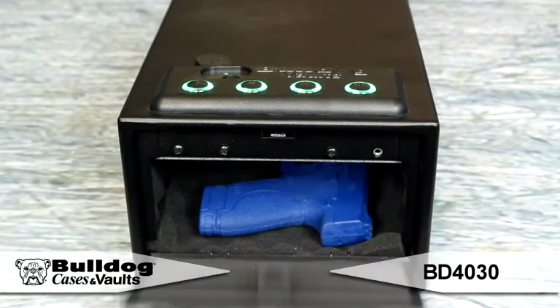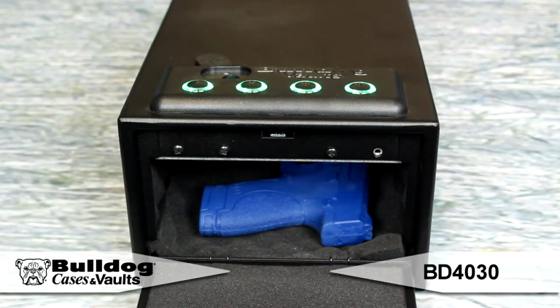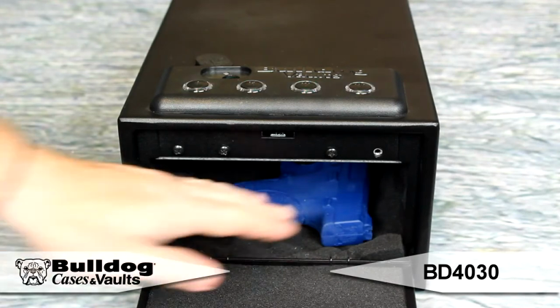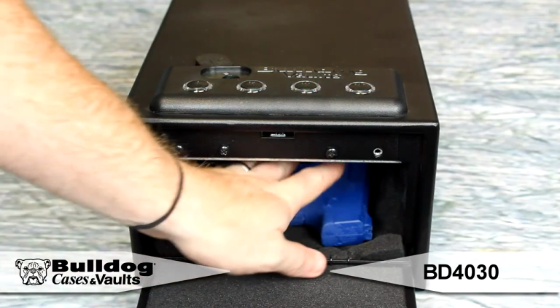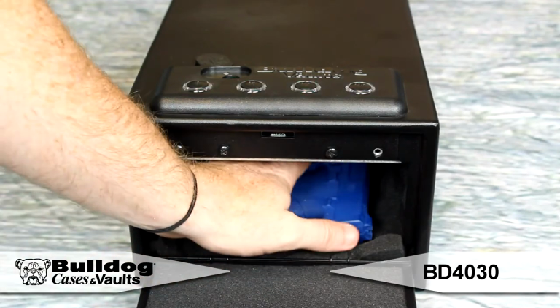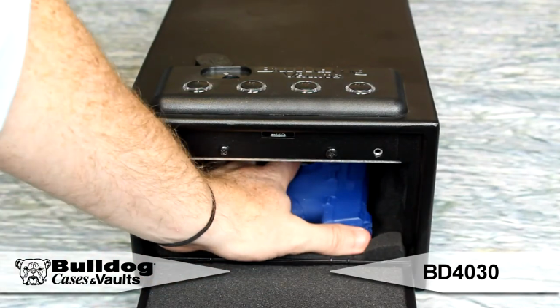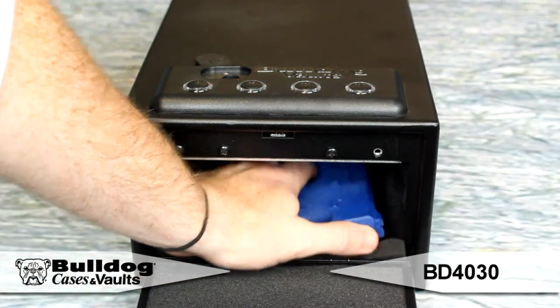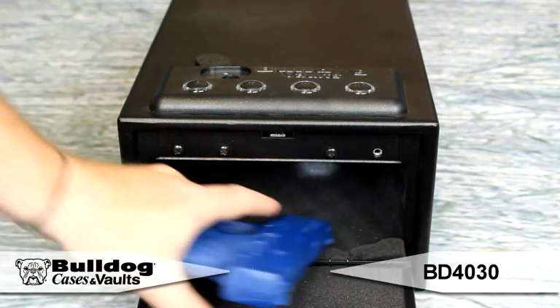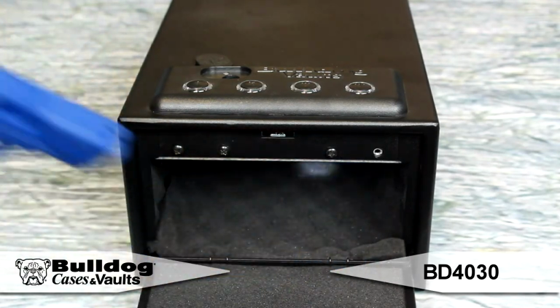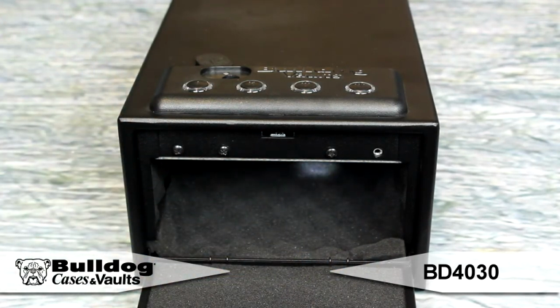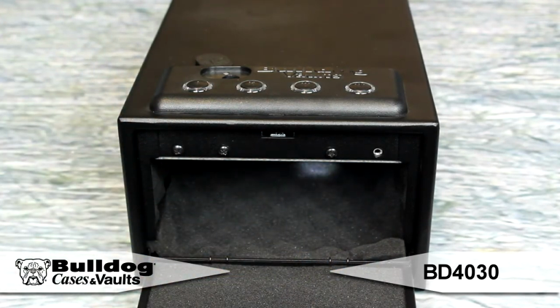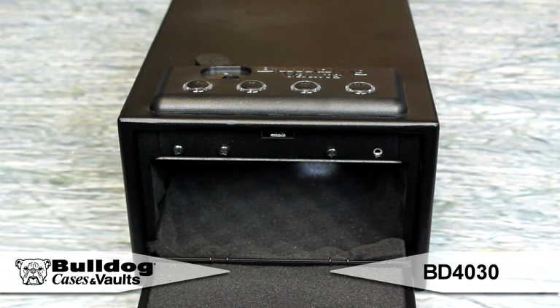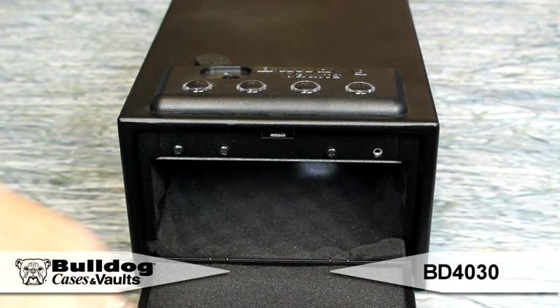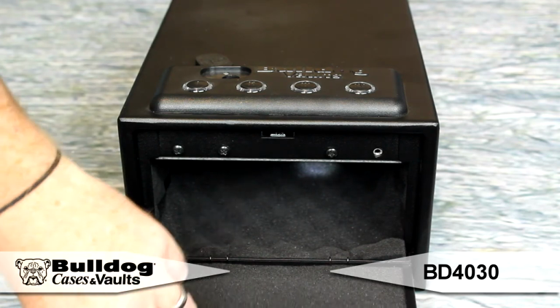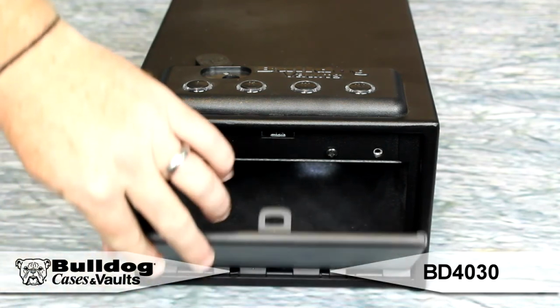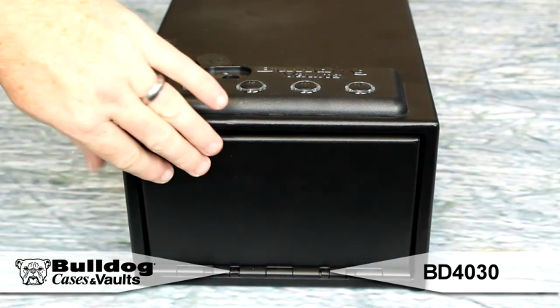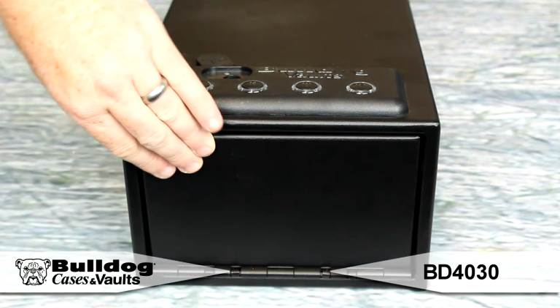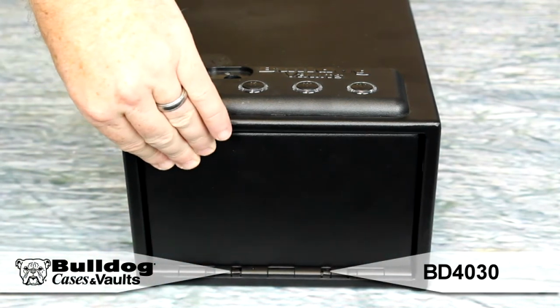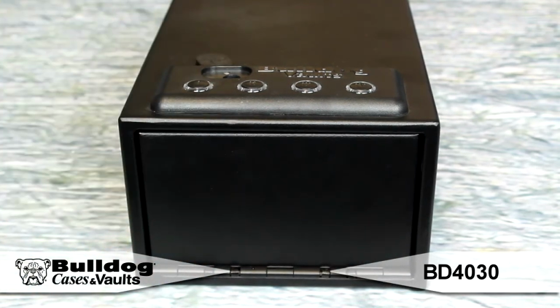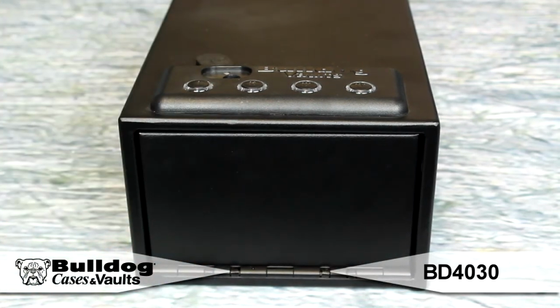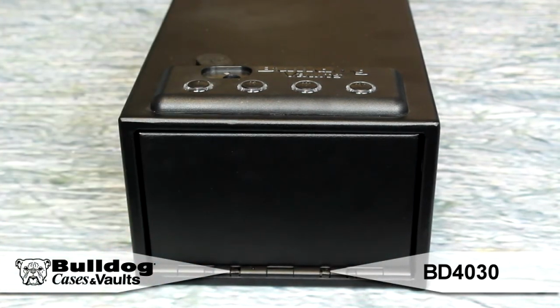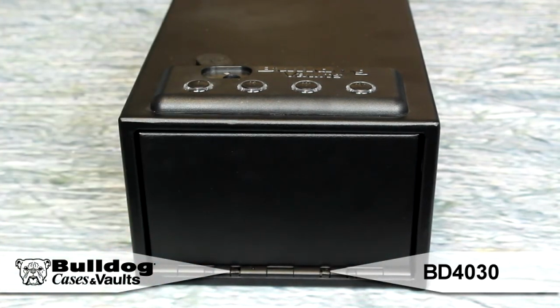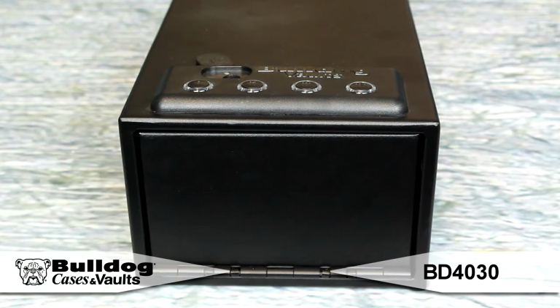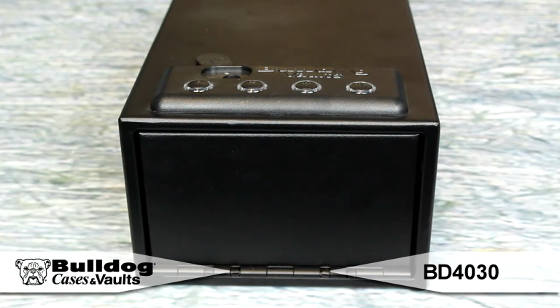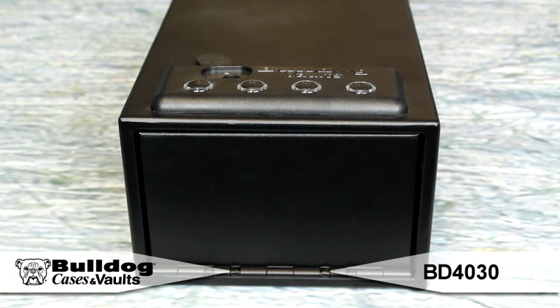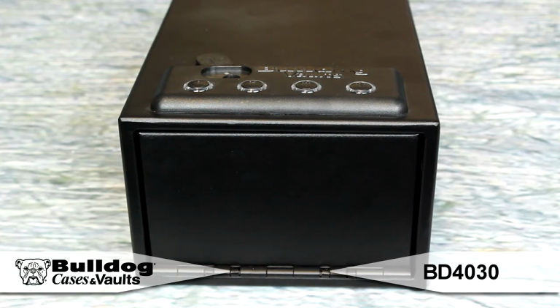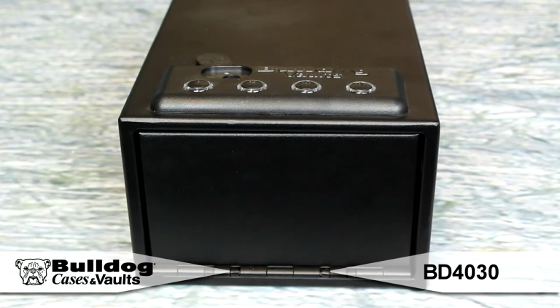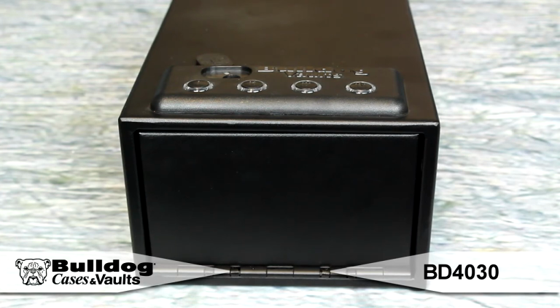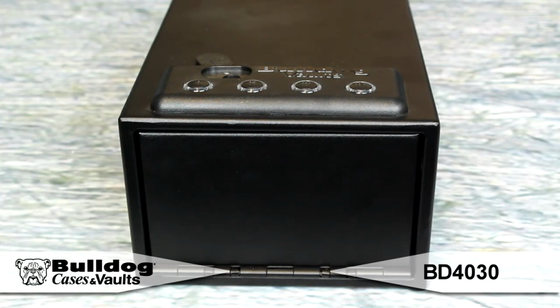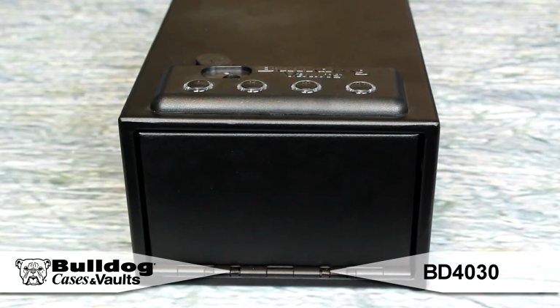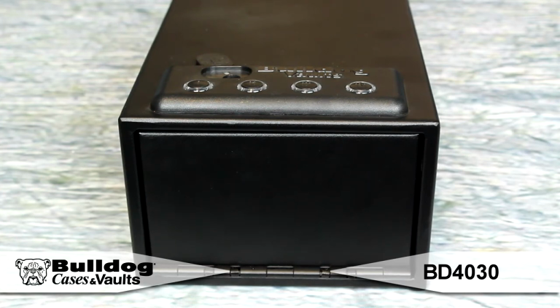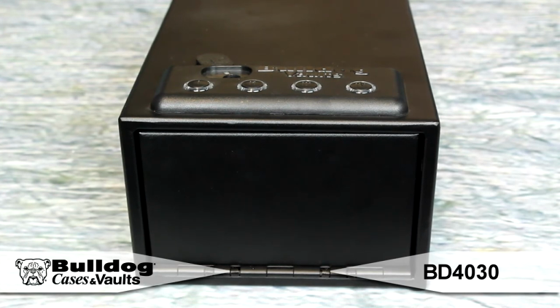The quick-opening spring-loaded door with quiet soft stop technology allows retrieval of a firearm without revealing location. Separate power buttons ensure all four LED access buttons are backlit for accurate code entry. It also includes an interior light.